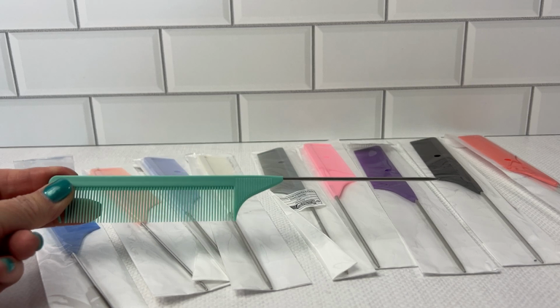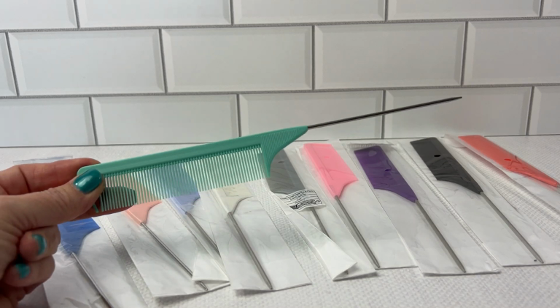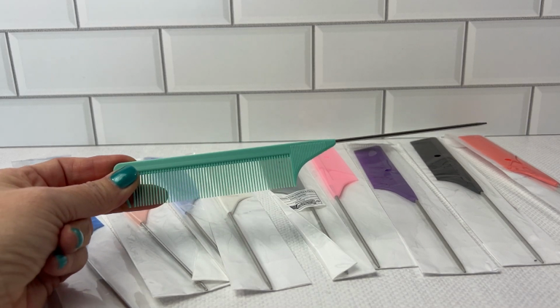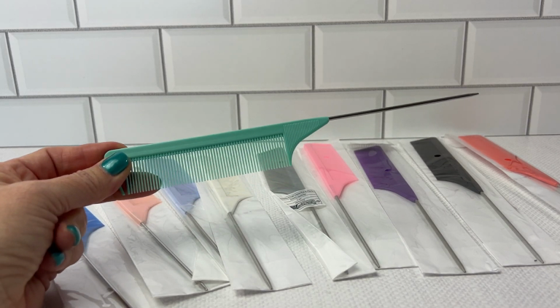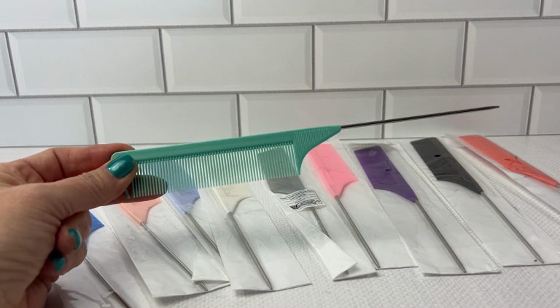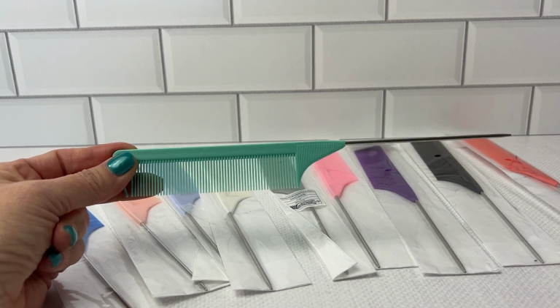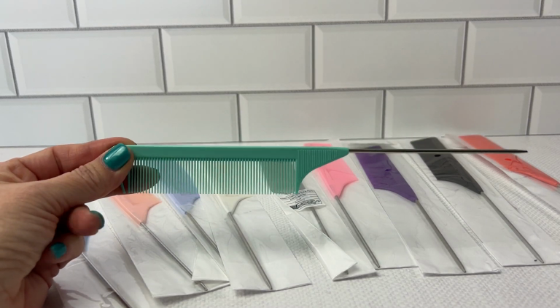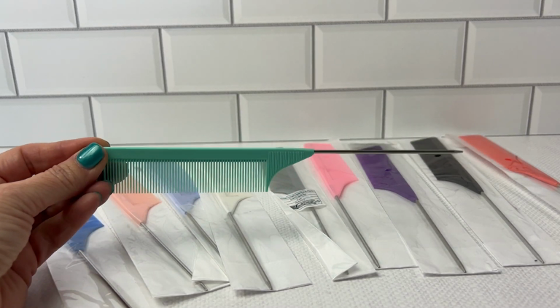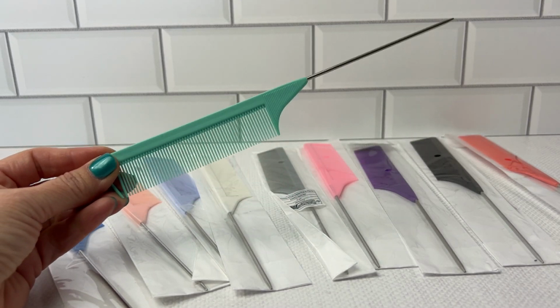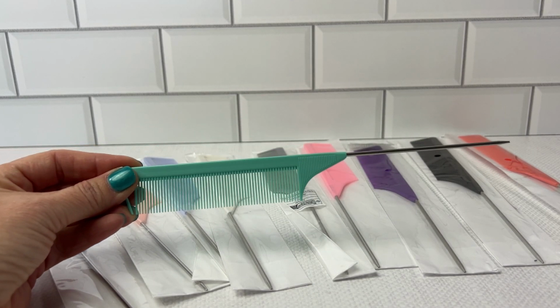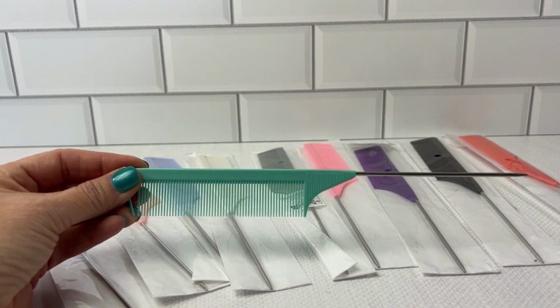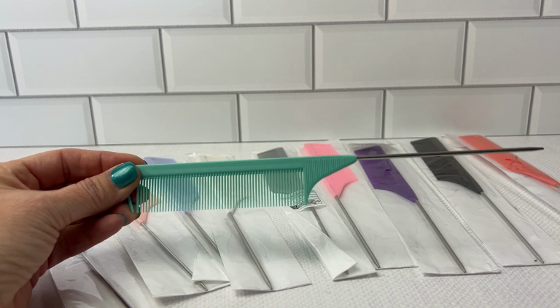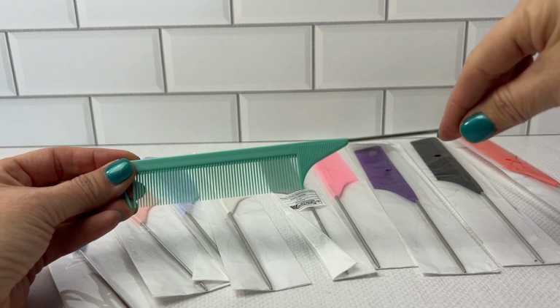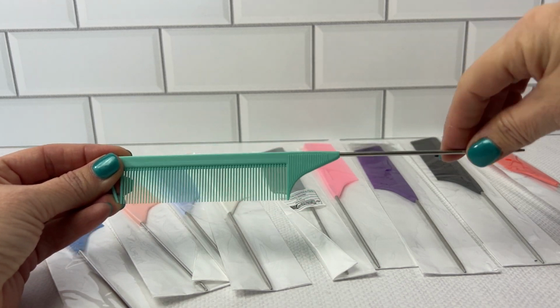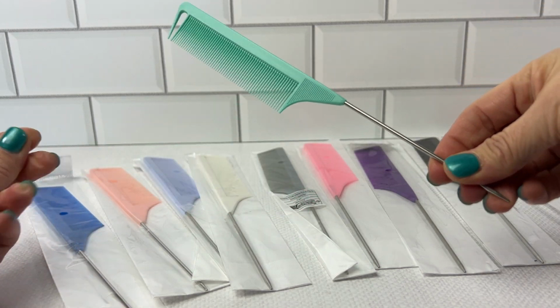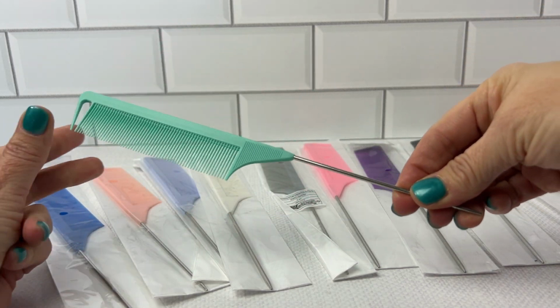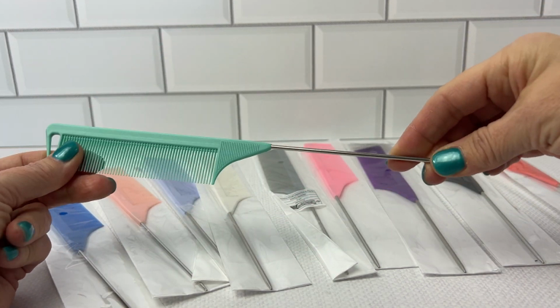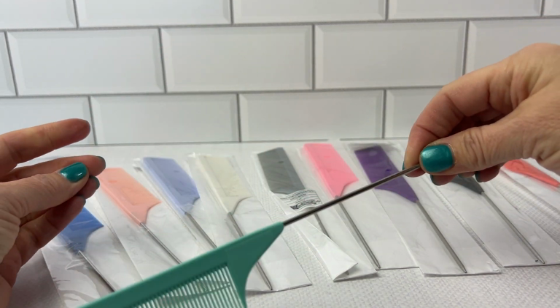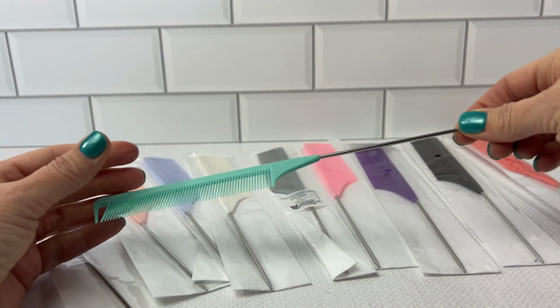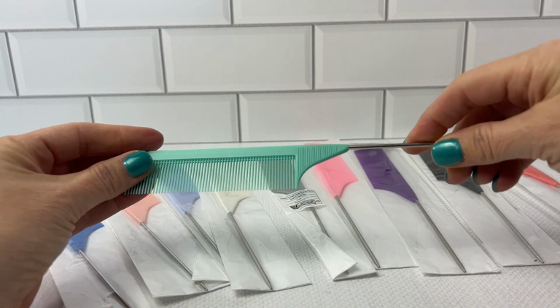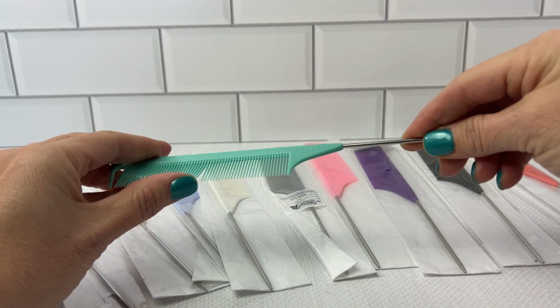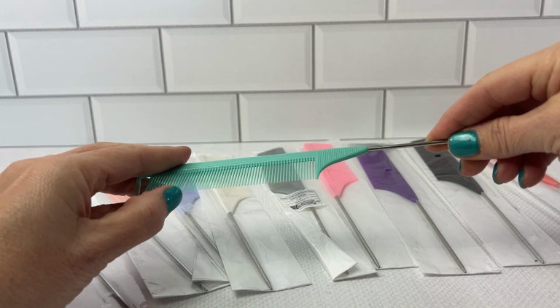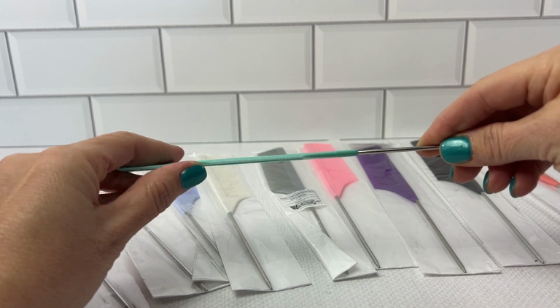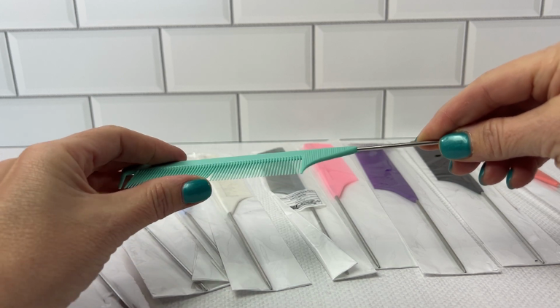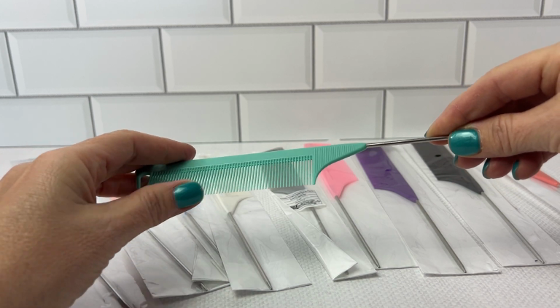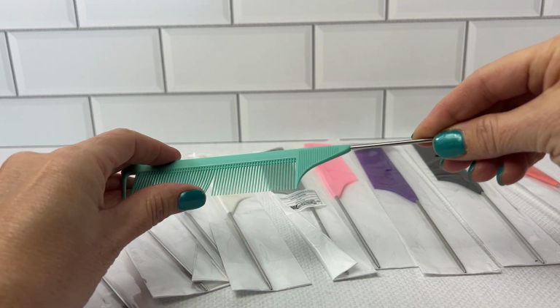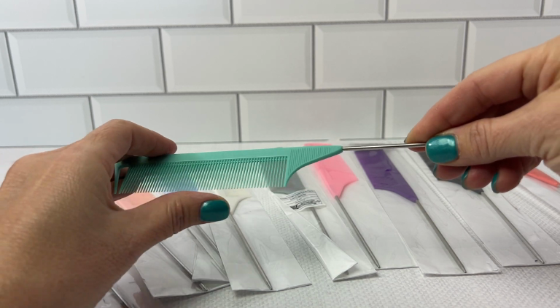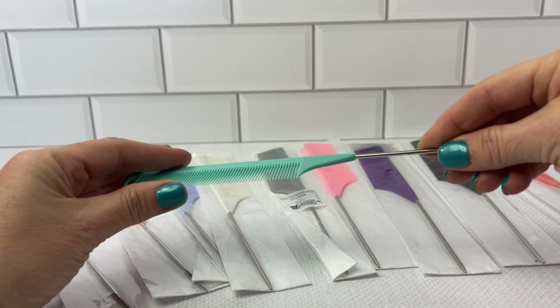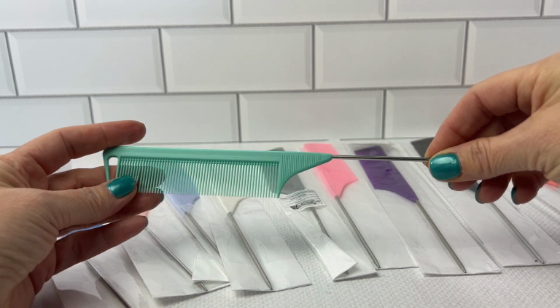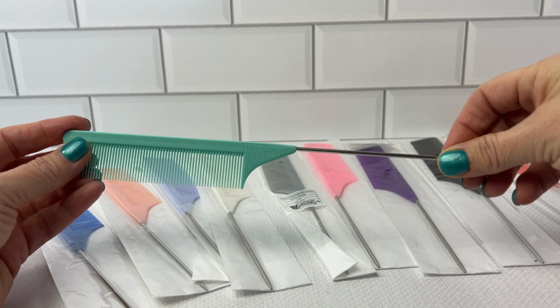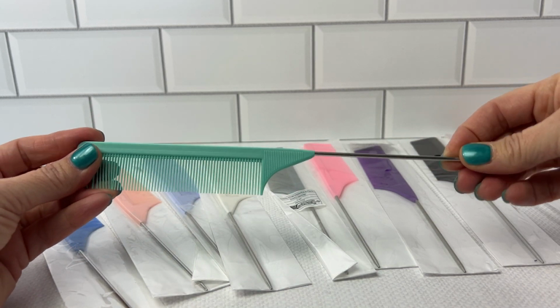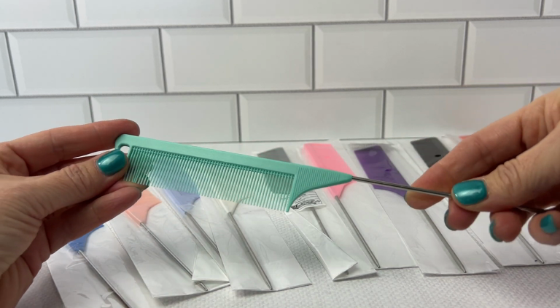I have here this 10-piece rat tail comb set. The handle is made of stainless steel. The bristles are professional grade, stable, and definitely strong.